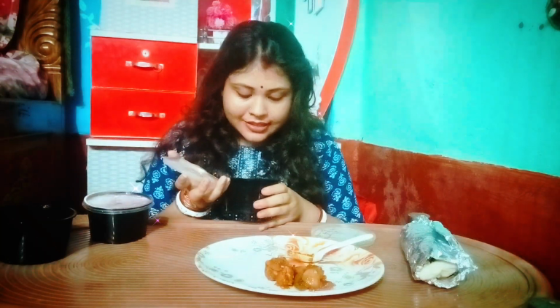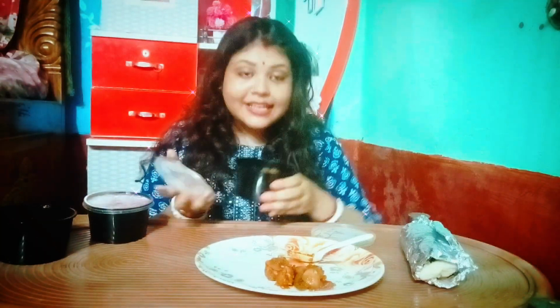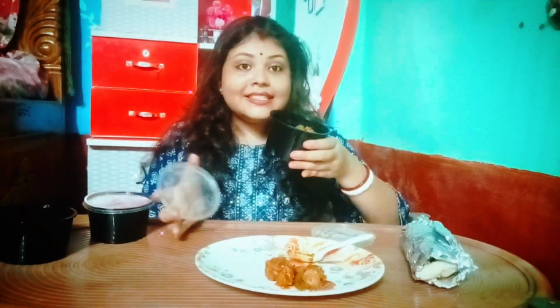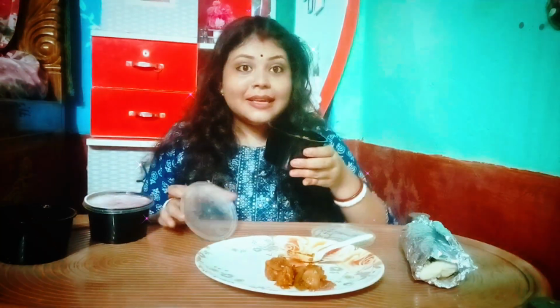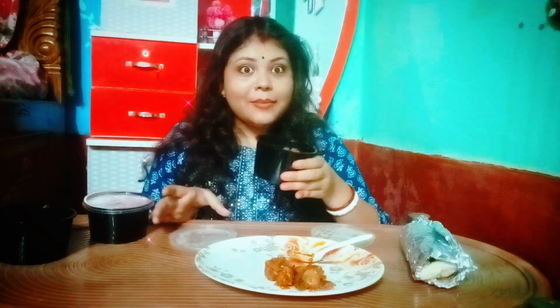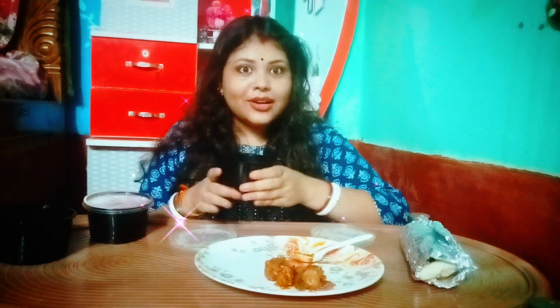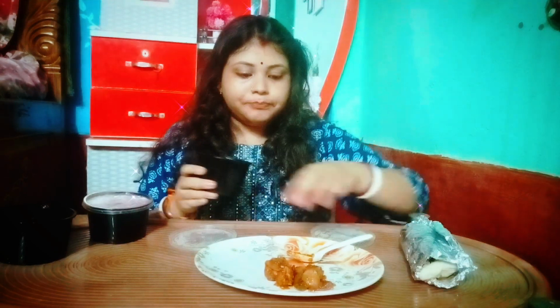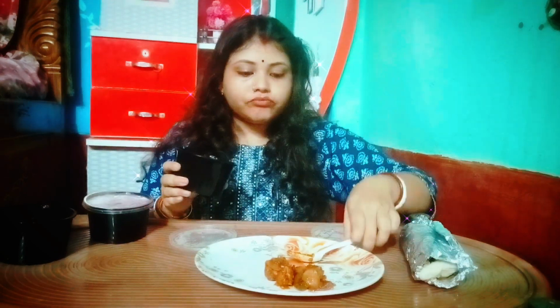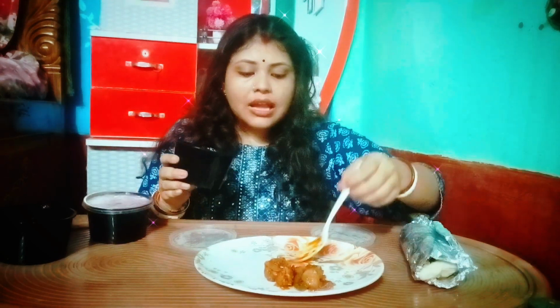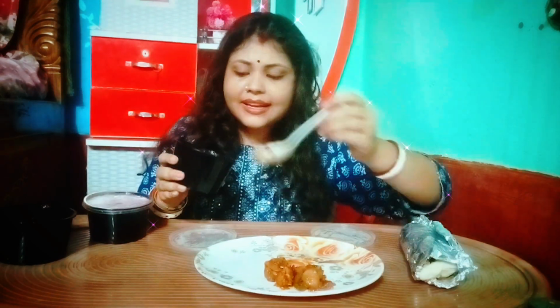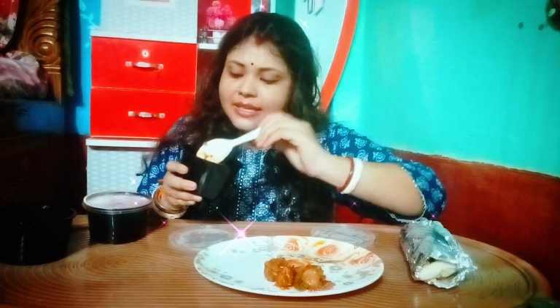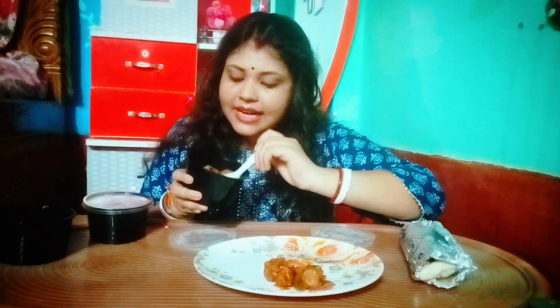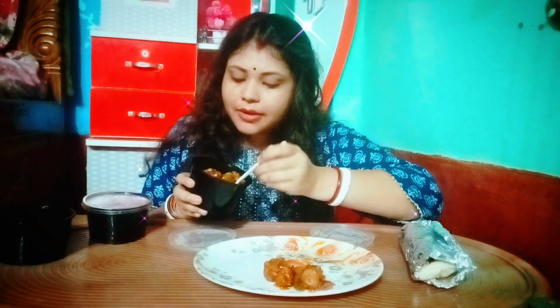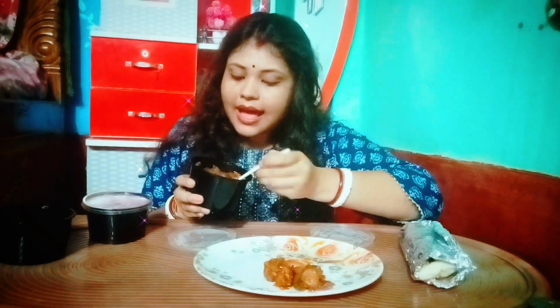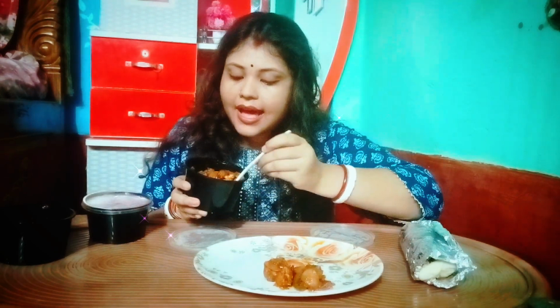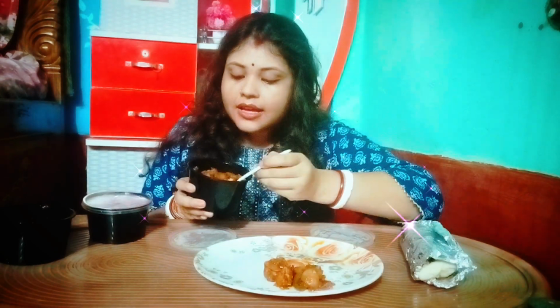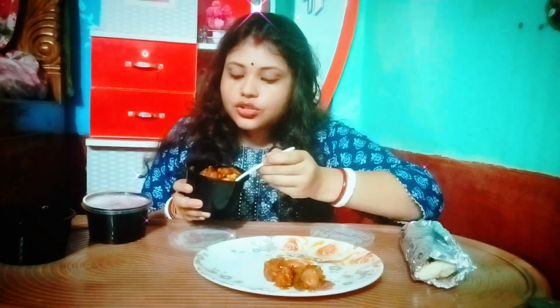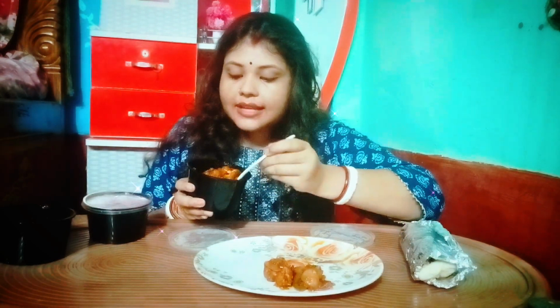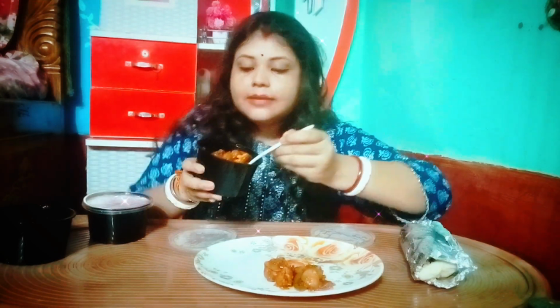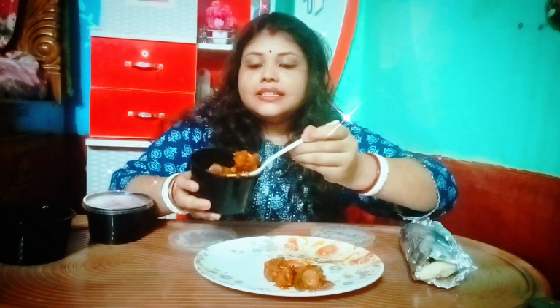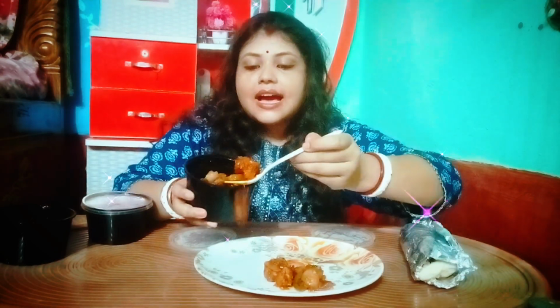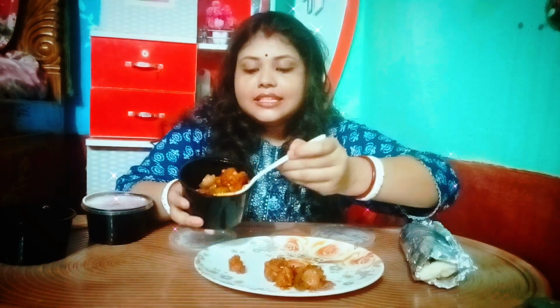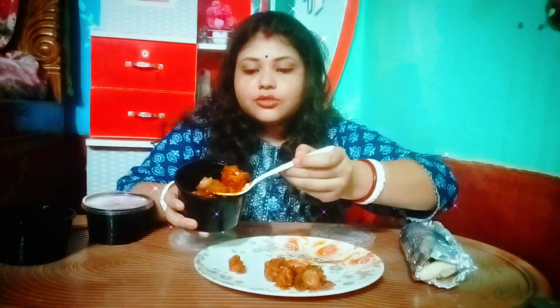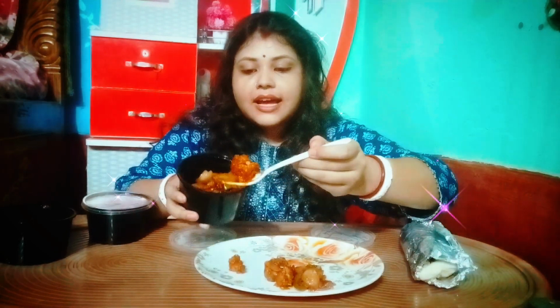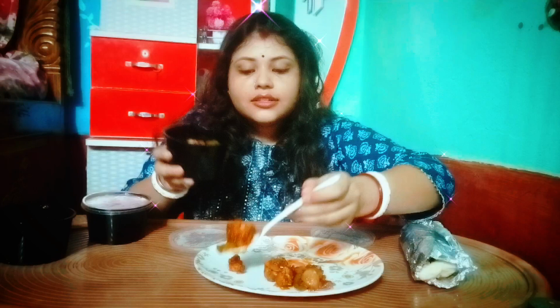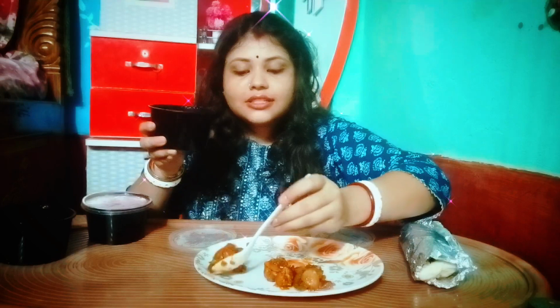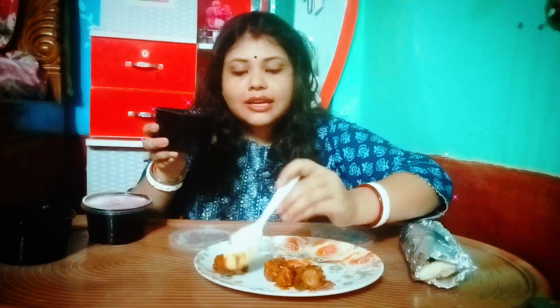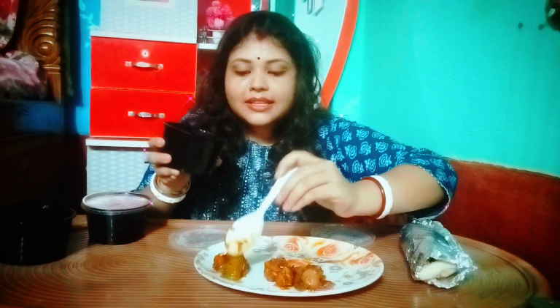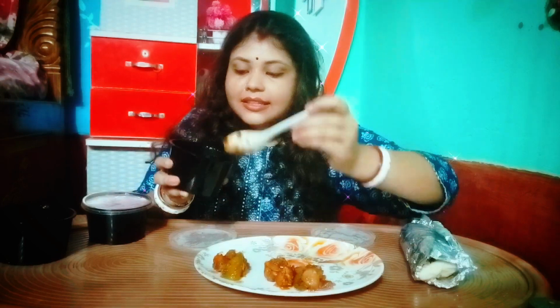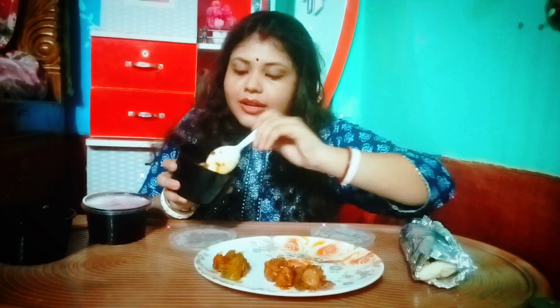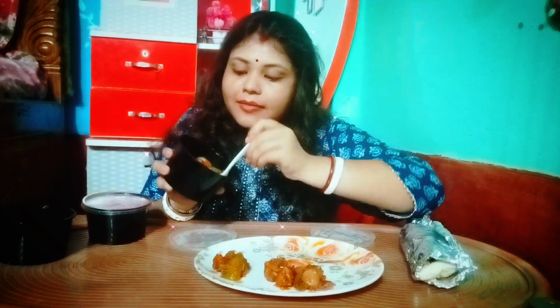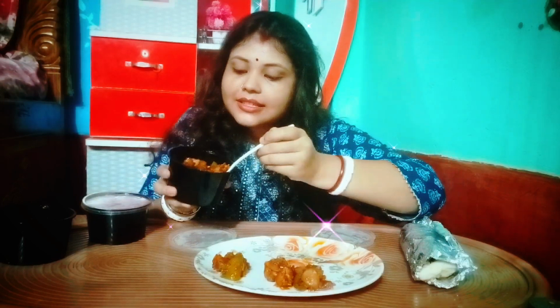This is chili baby corn. I have ordered it dry. If you have chili paneer dry or chili mushroom dry, whoever feels good can eat it.